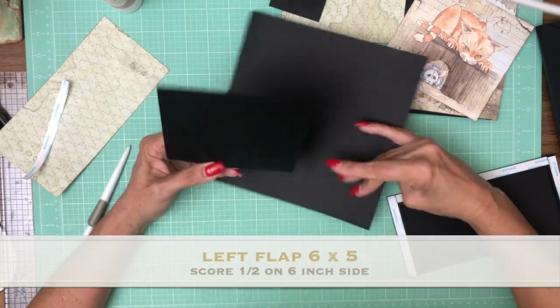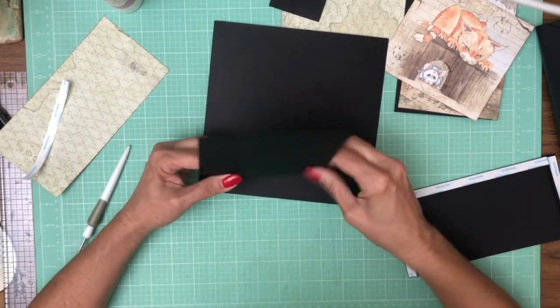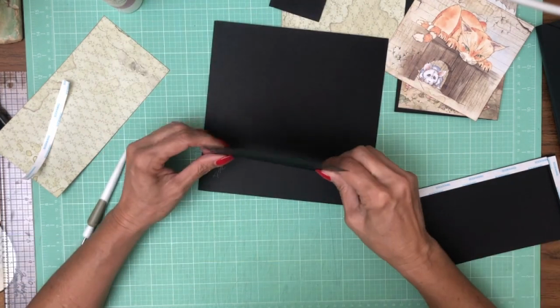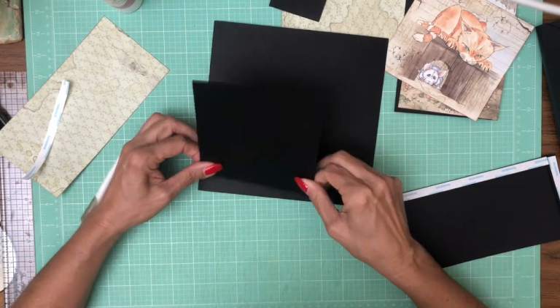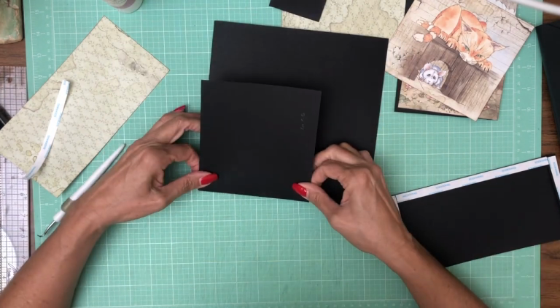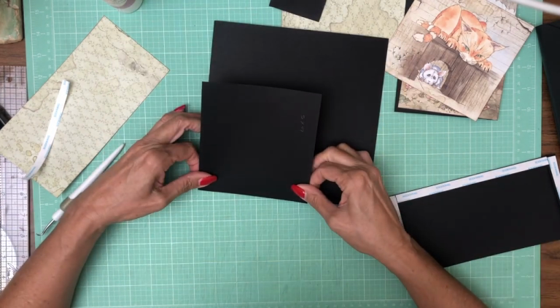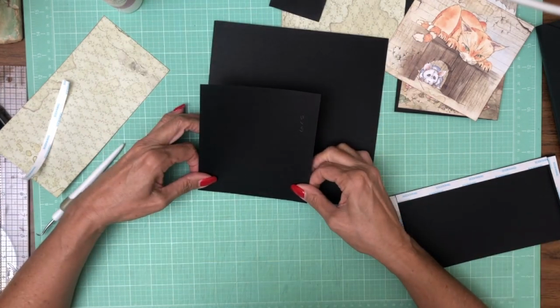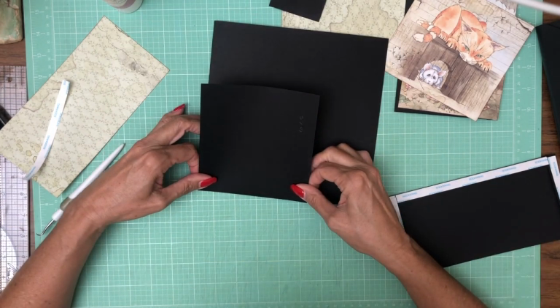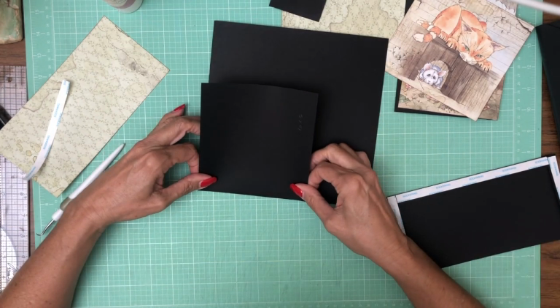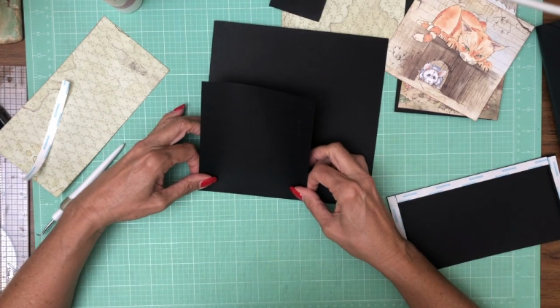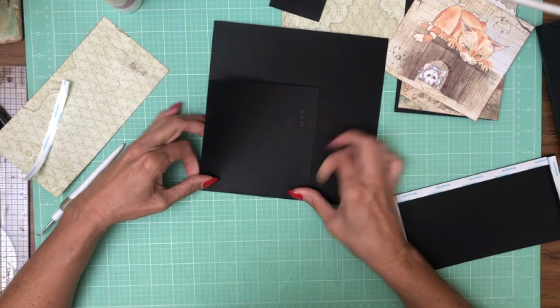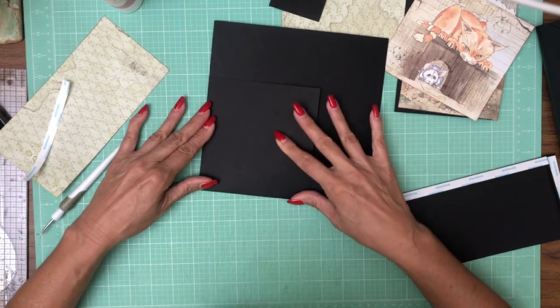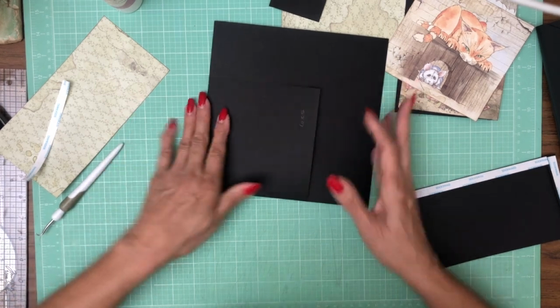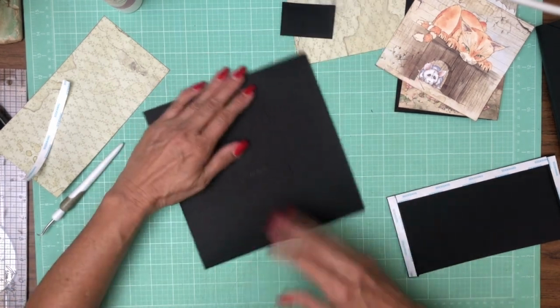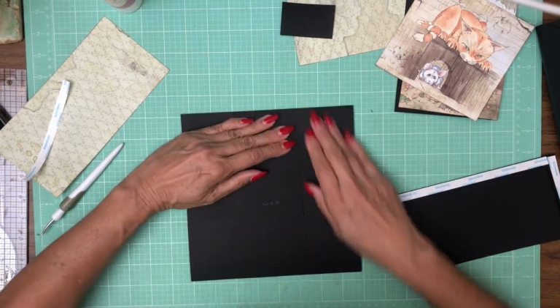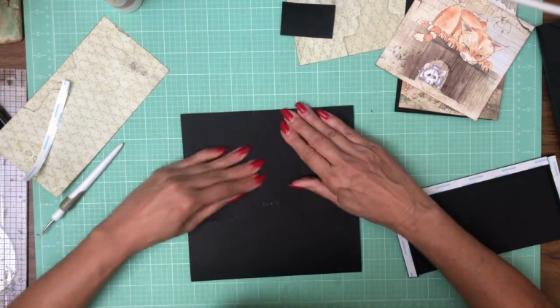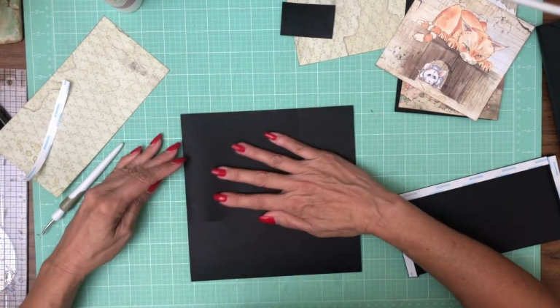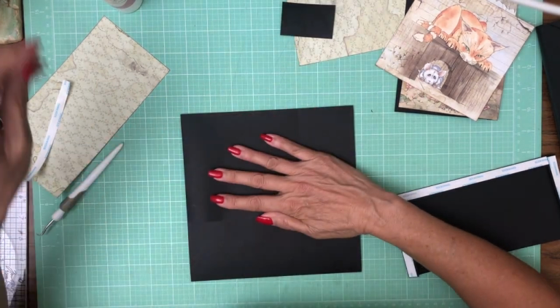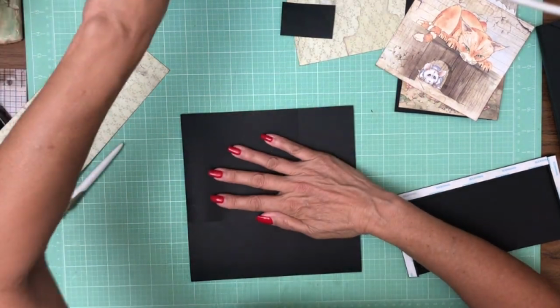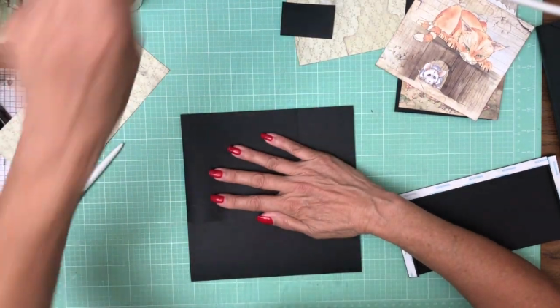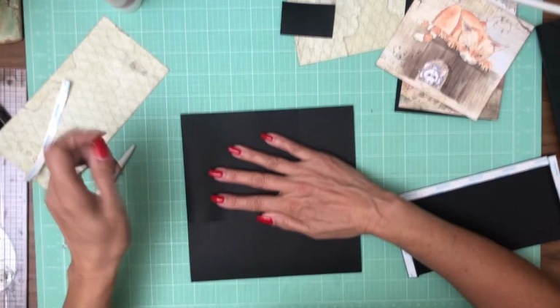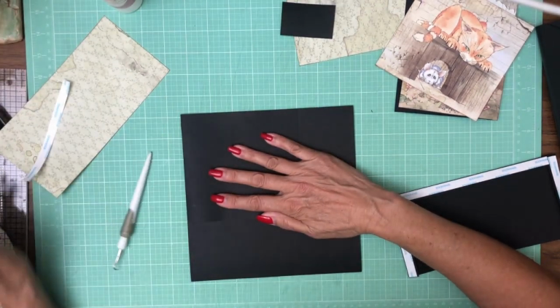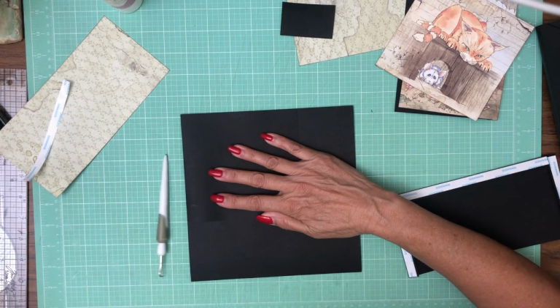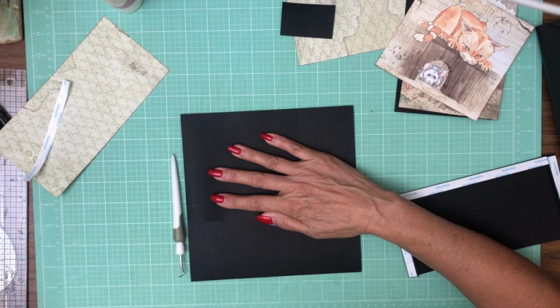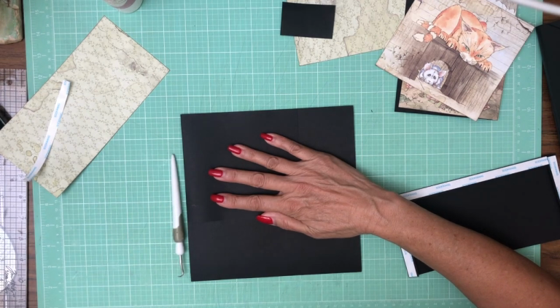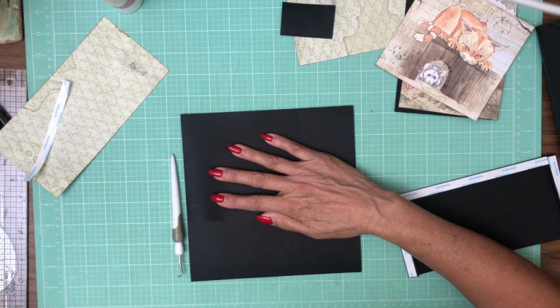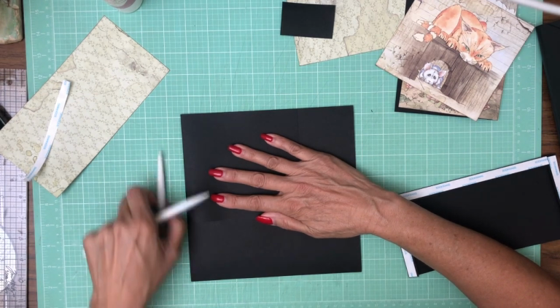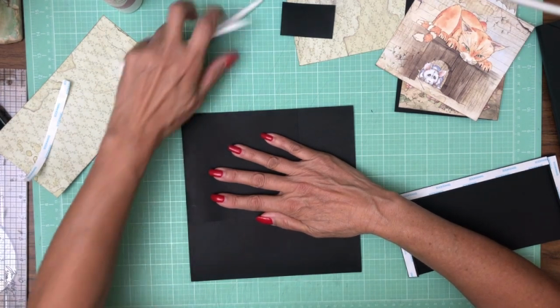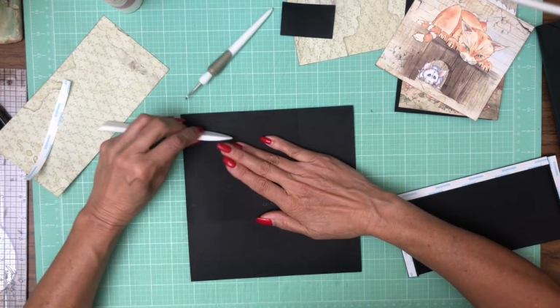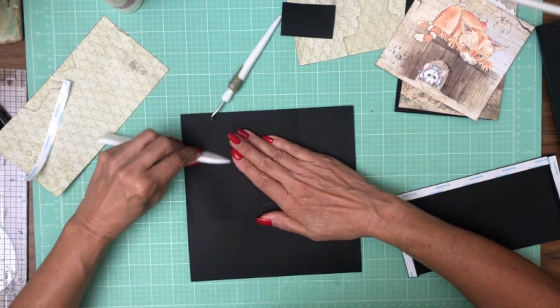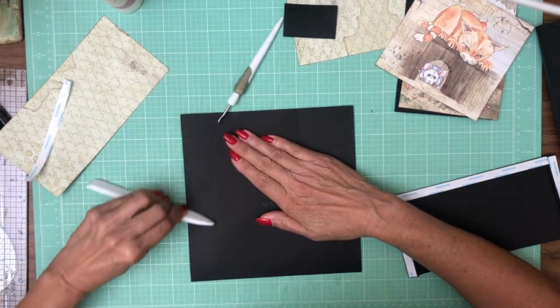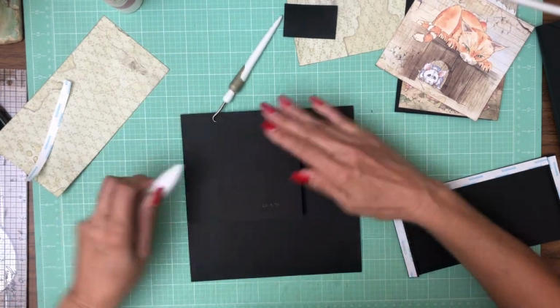I'm just going to do this flush with the top of the page. There we go, looks good. Sorry about that — throwing my score tool.